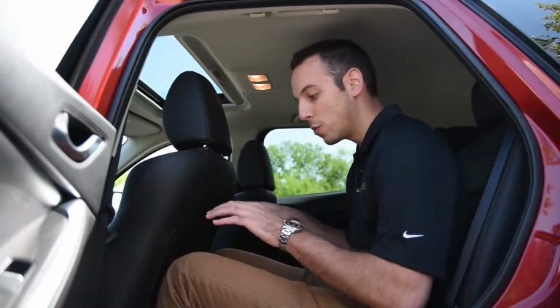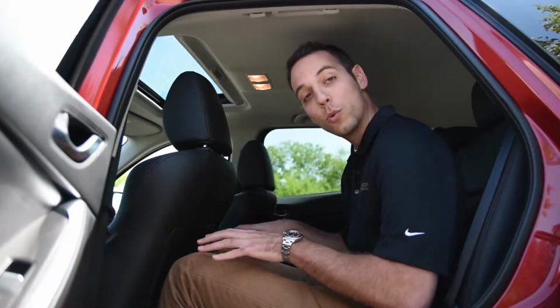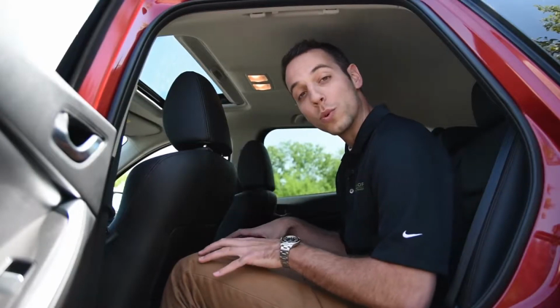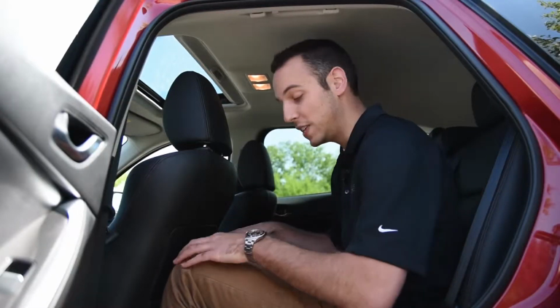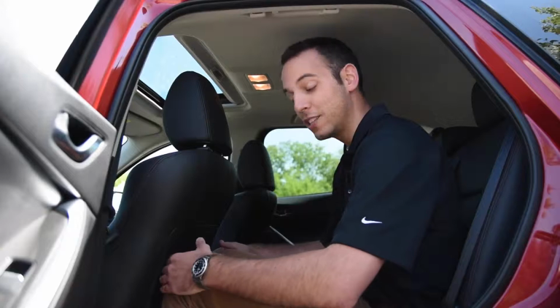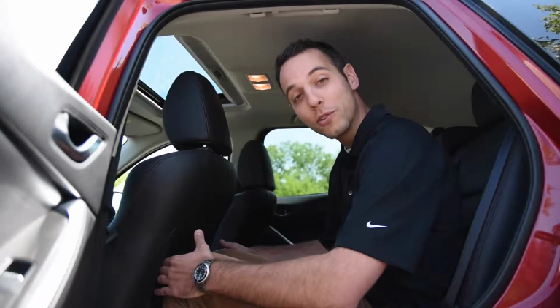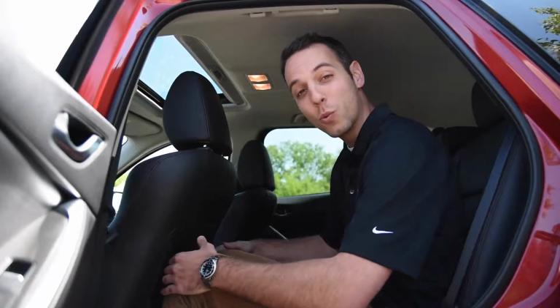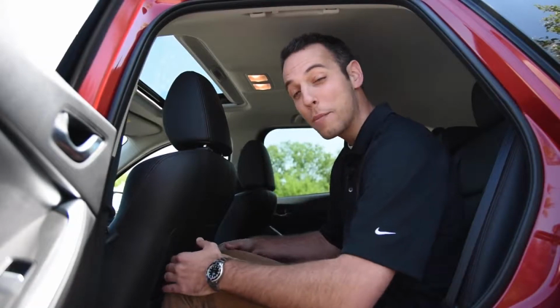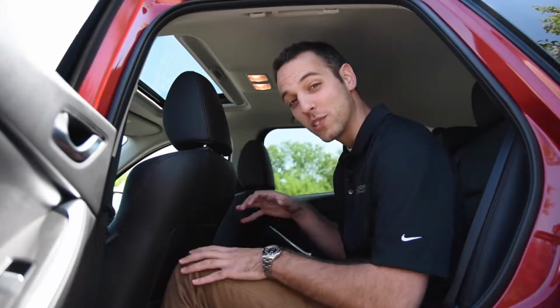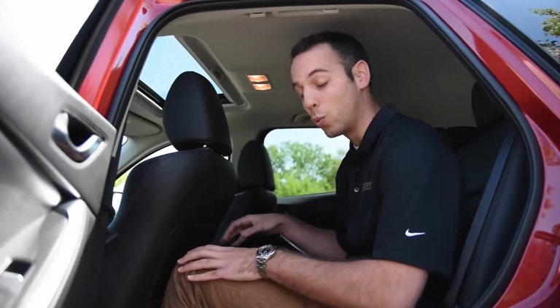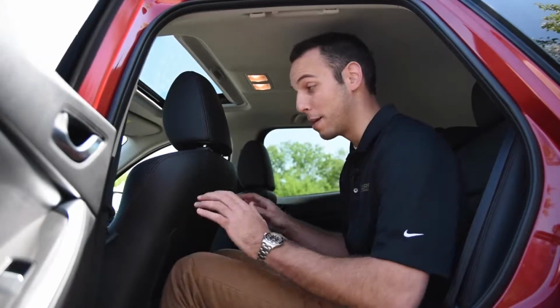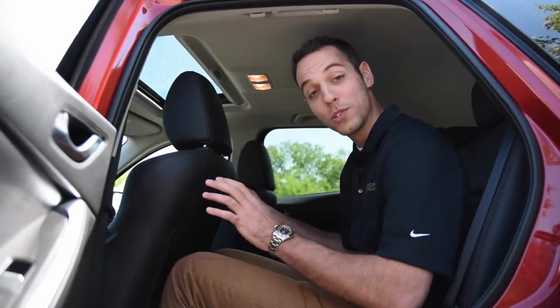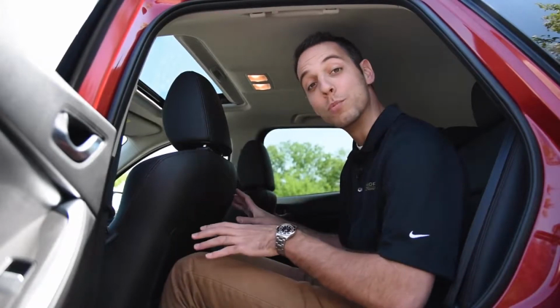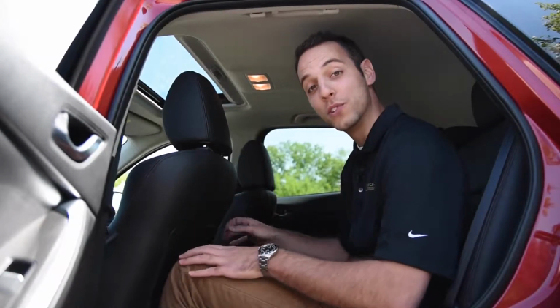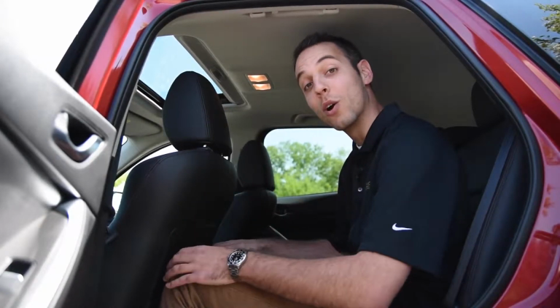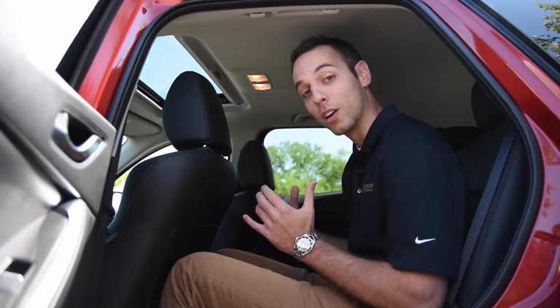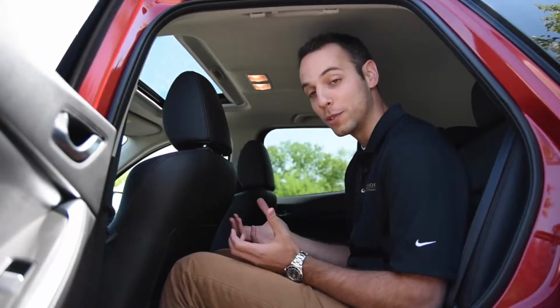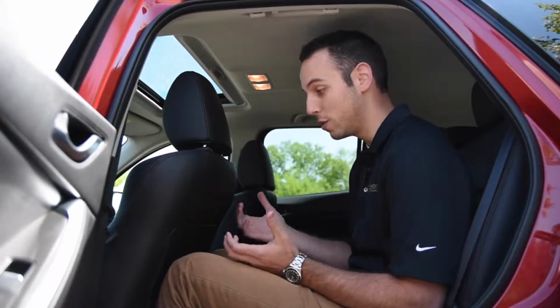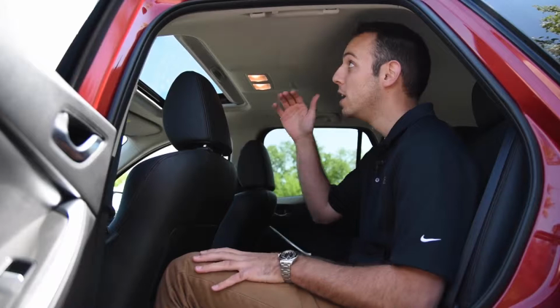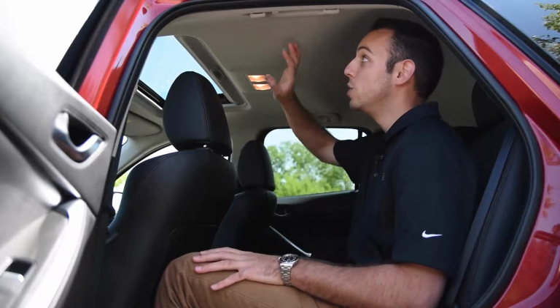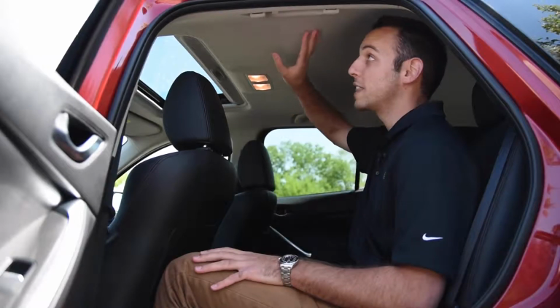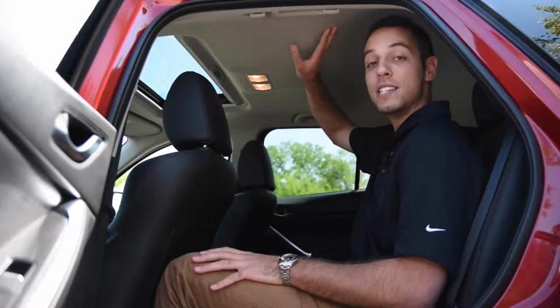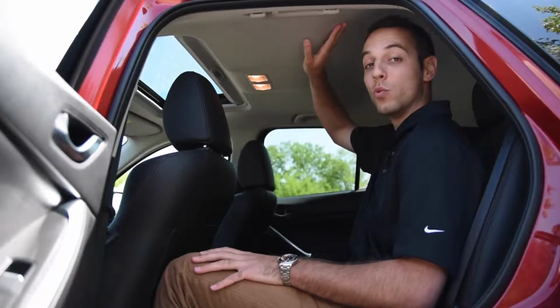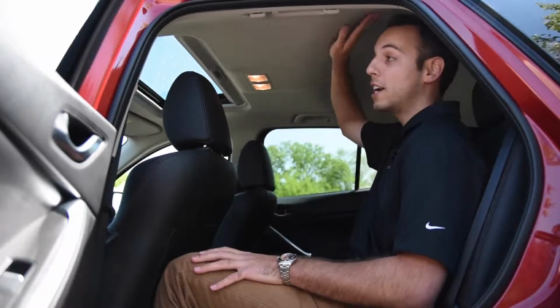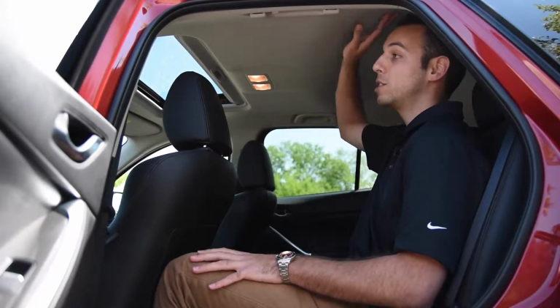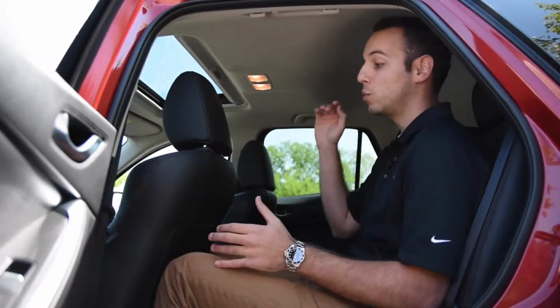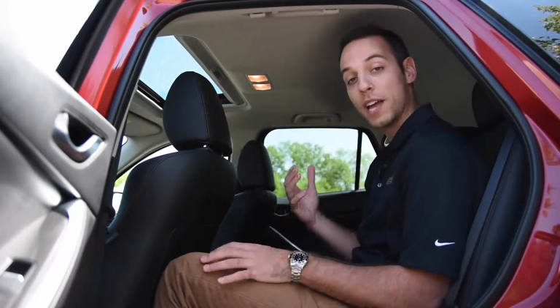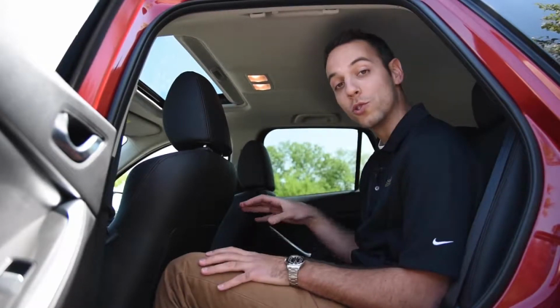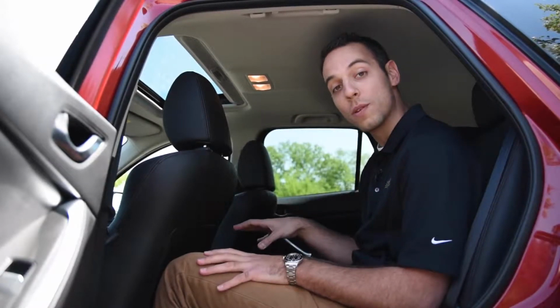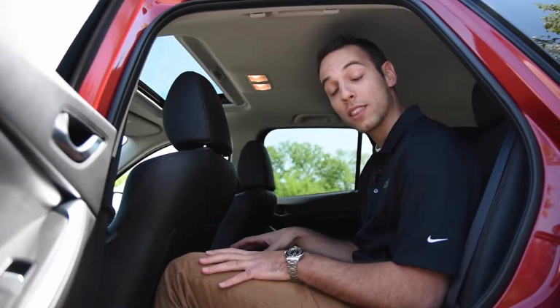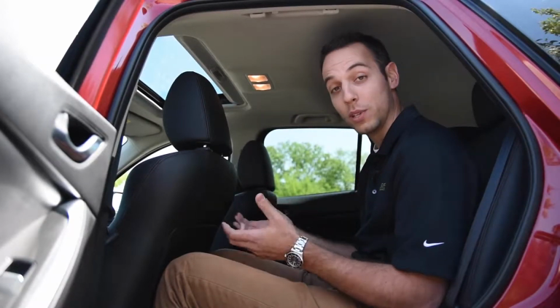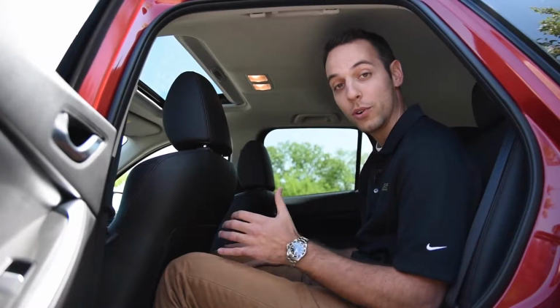We're in the rear seat behind the driver's seat where I'm about 6'1", and I promise you I haven't moved the seat at all from where I comfortably drove. You'll notice that the indent in the roofline comes up, so when your passengers are in the back they'll have plenty of room.